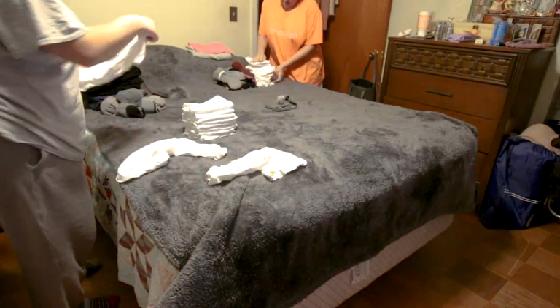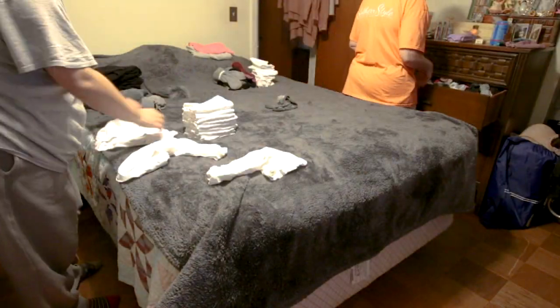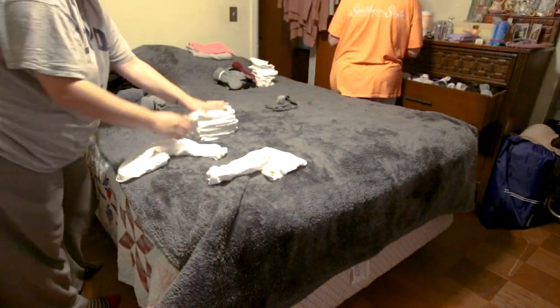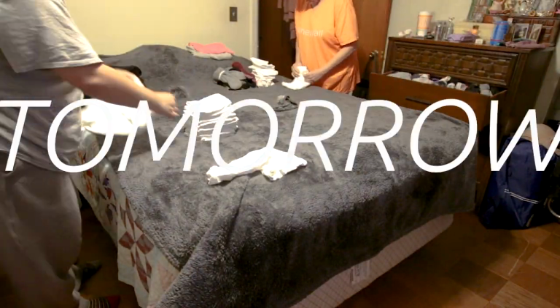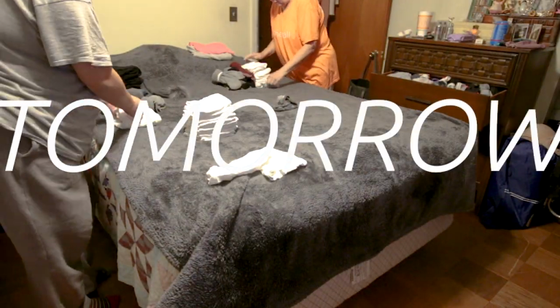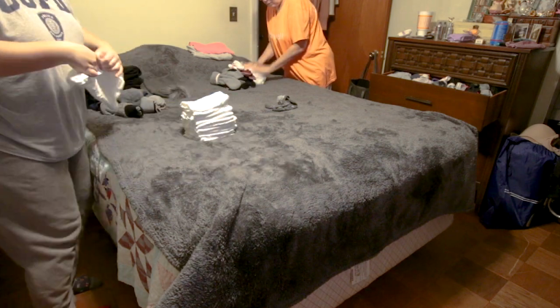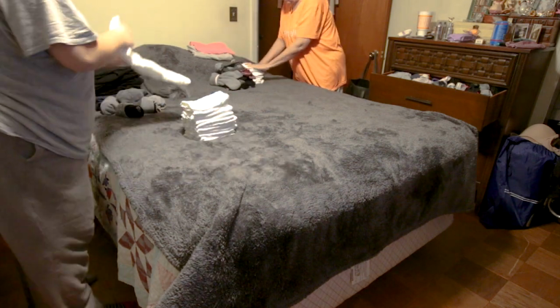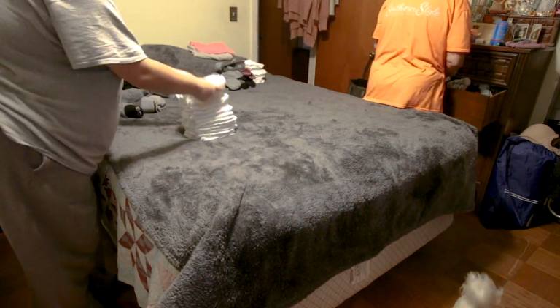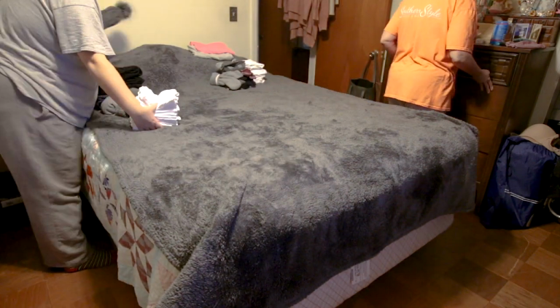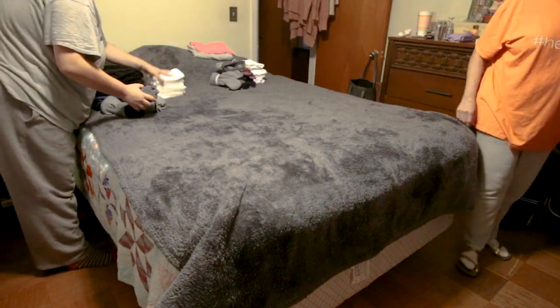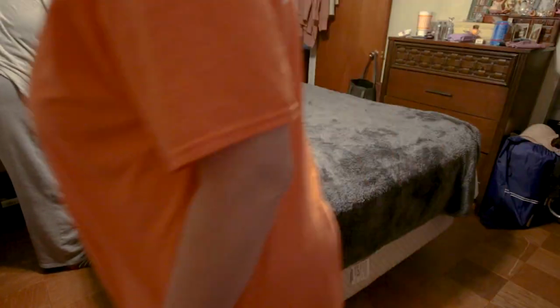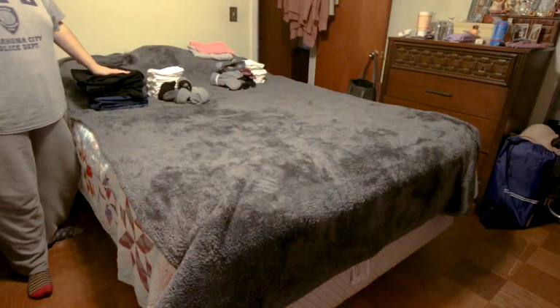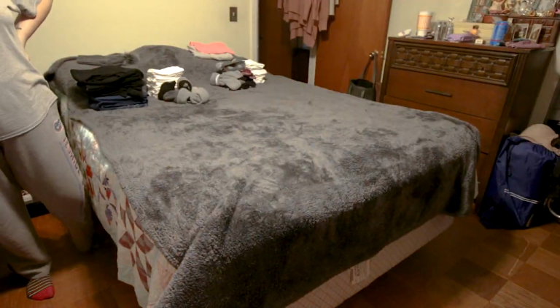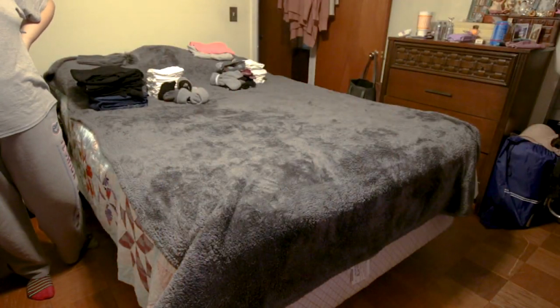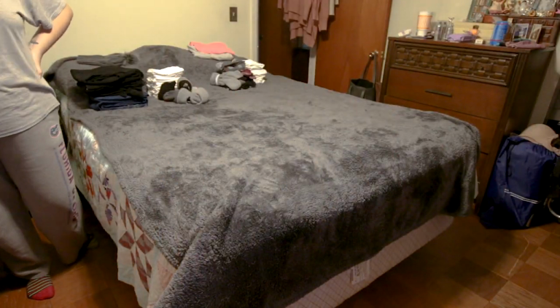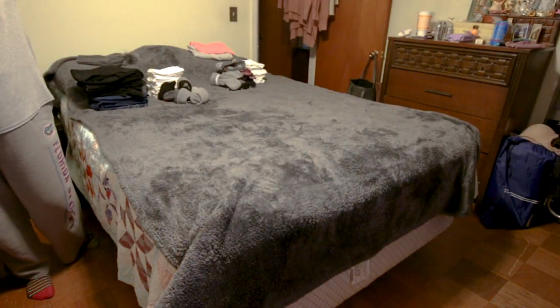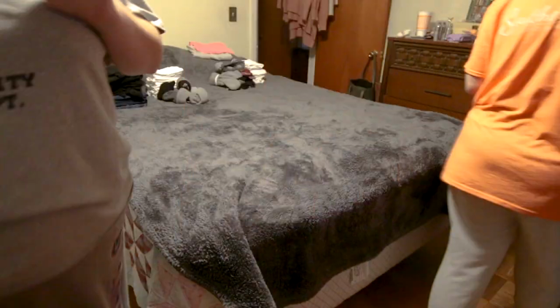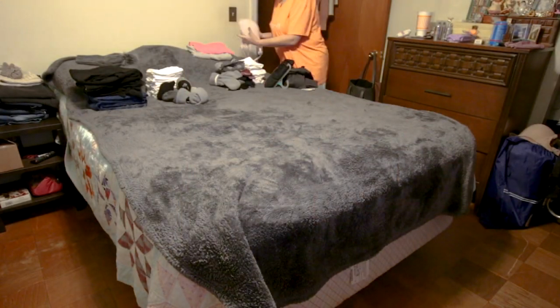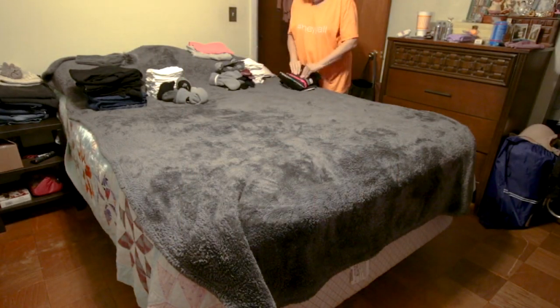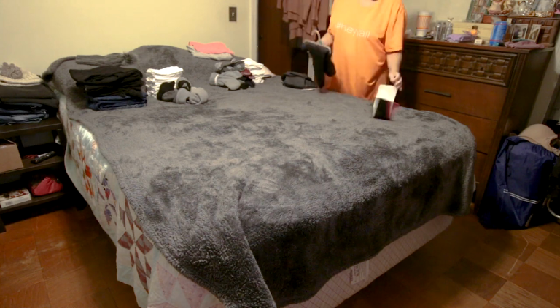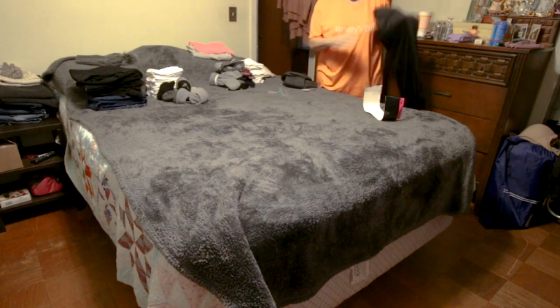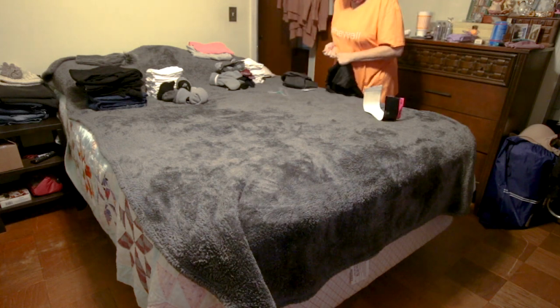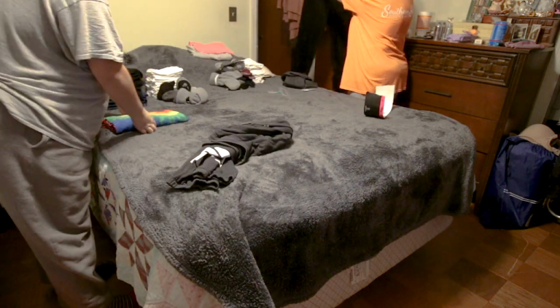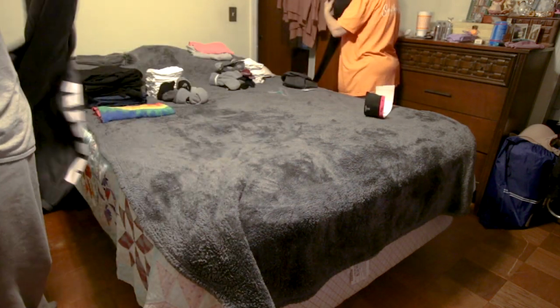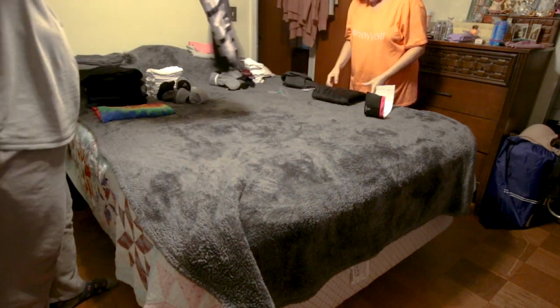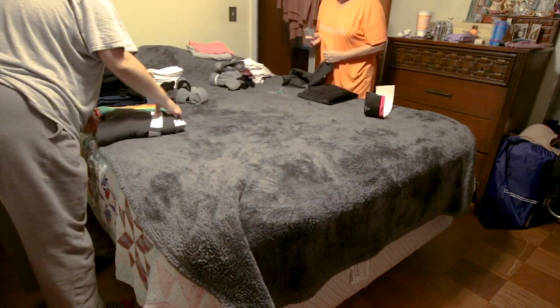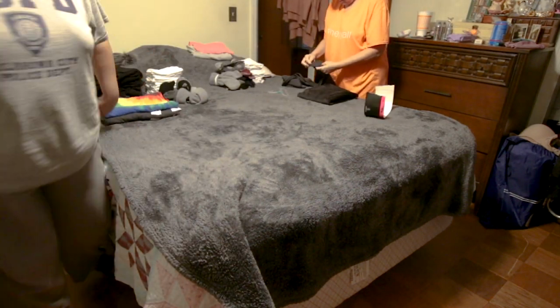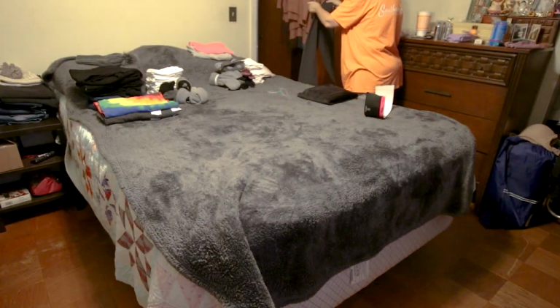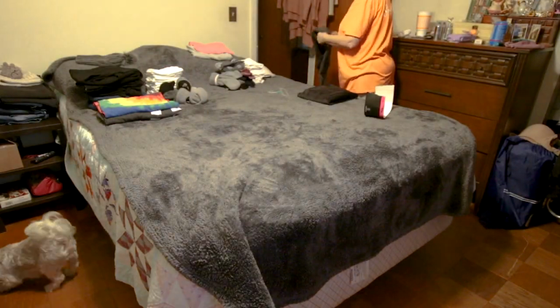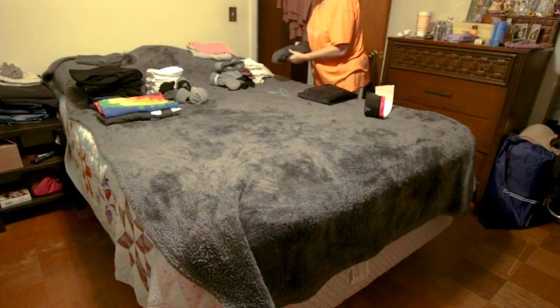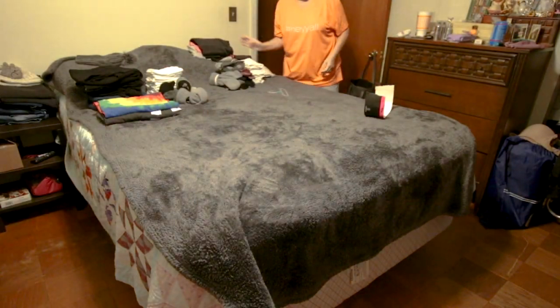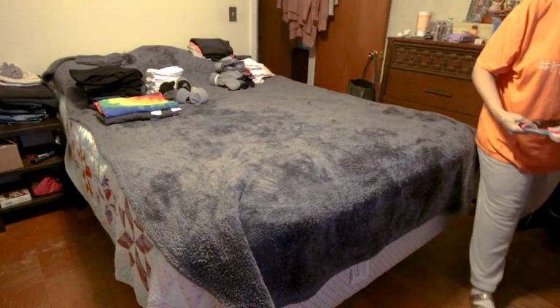We leave for Europe tomorrow — when you're watching this, we're already there. This video has turned into us packing on screen and me telling you how we pack for longer trips with only a carry-on.